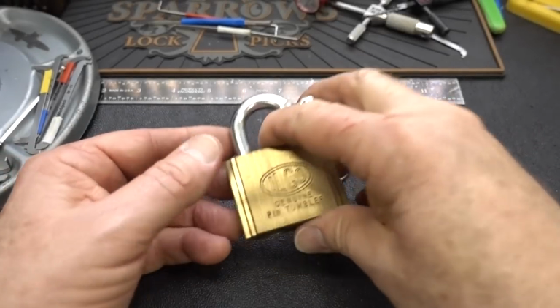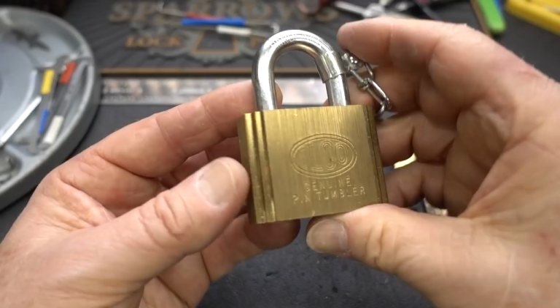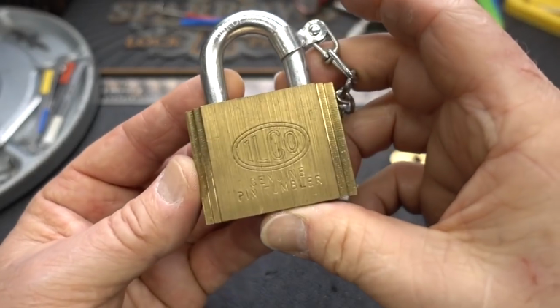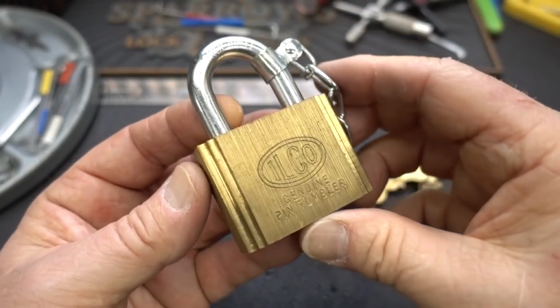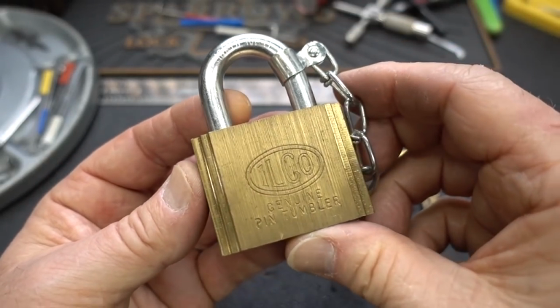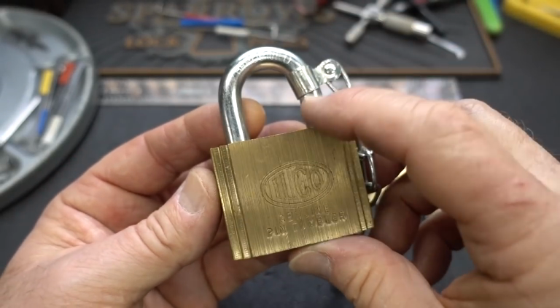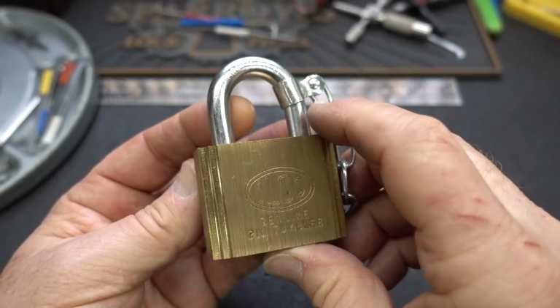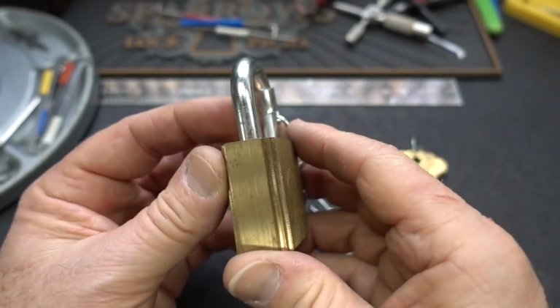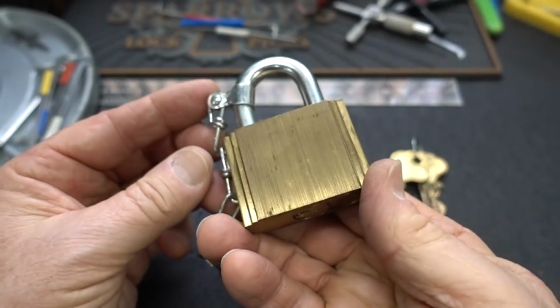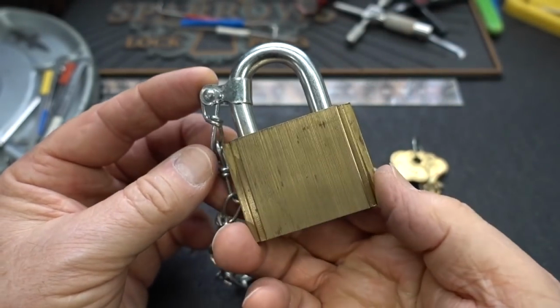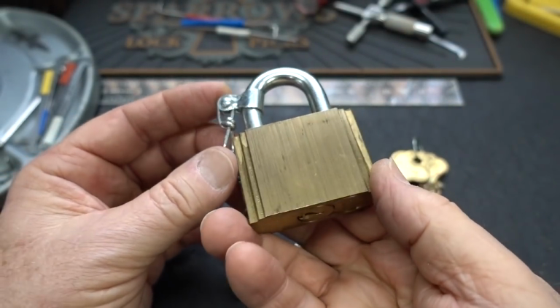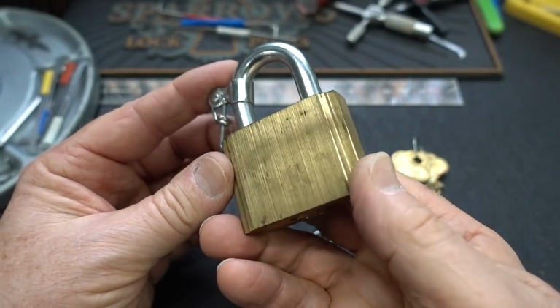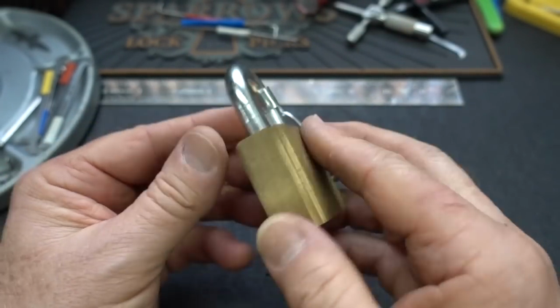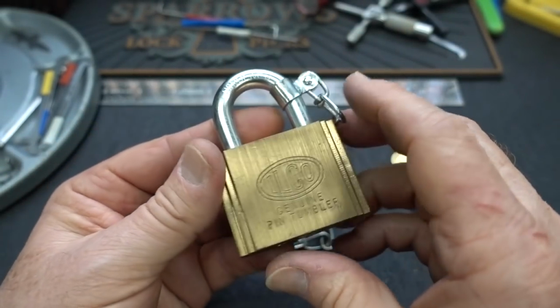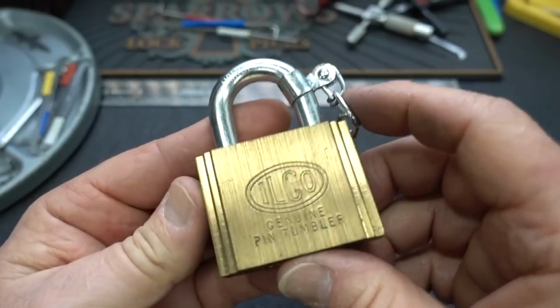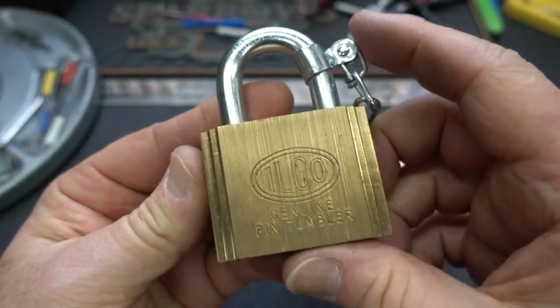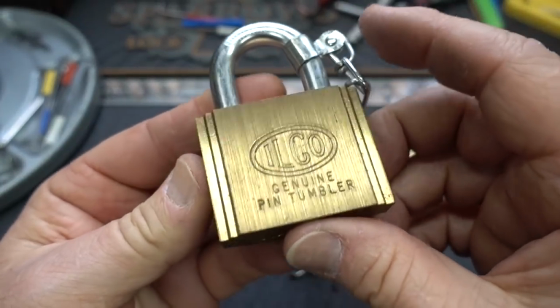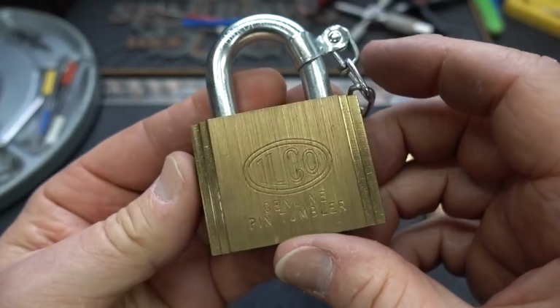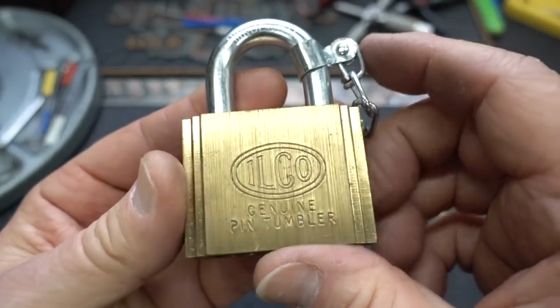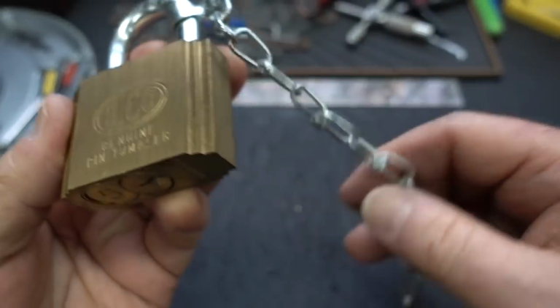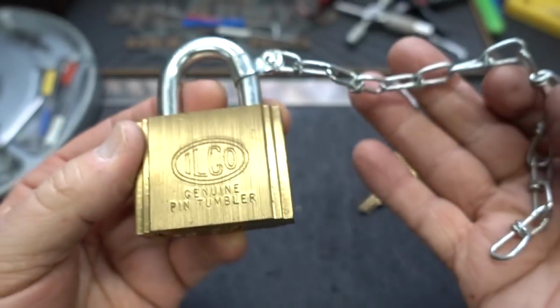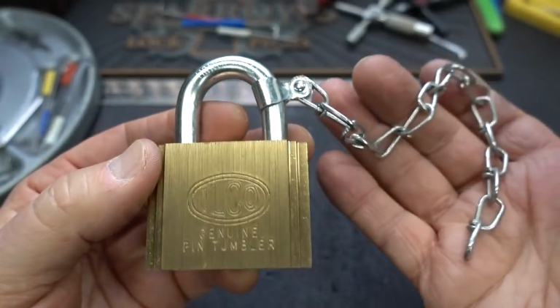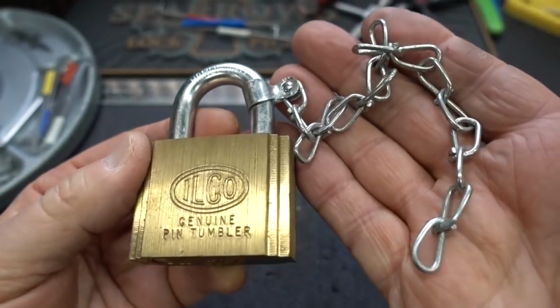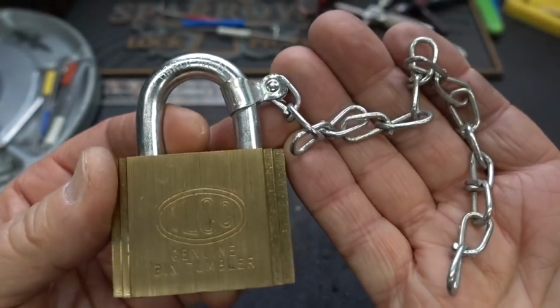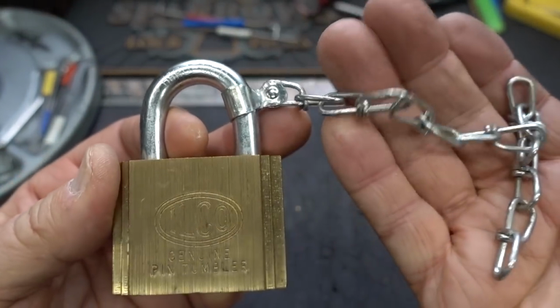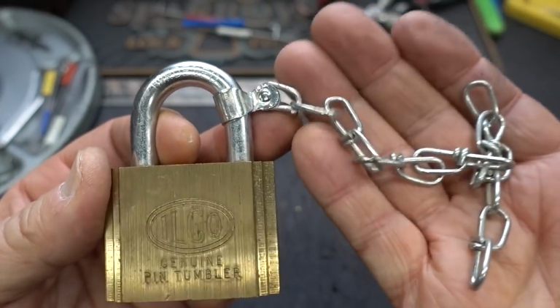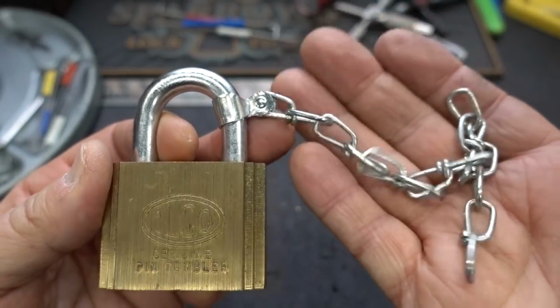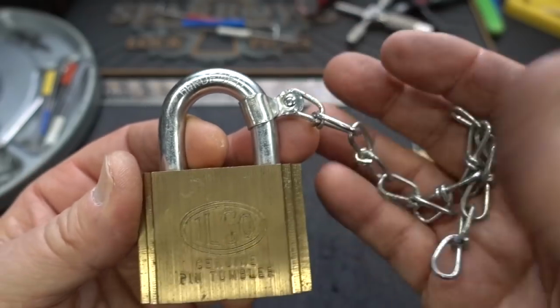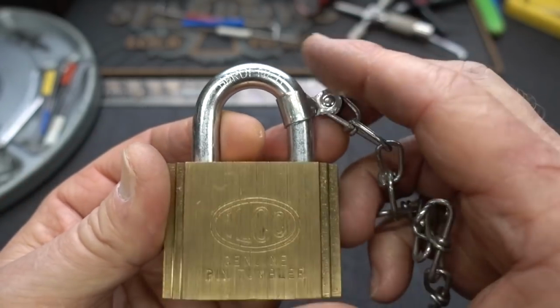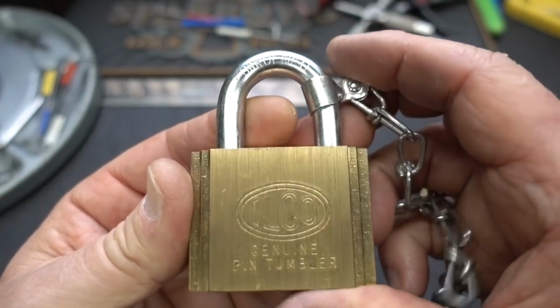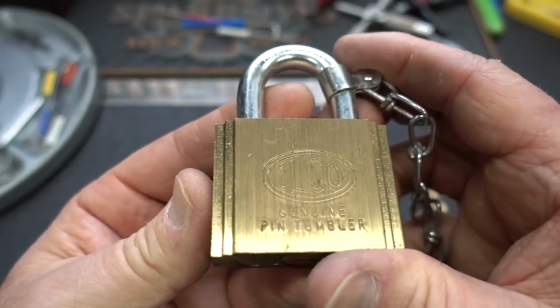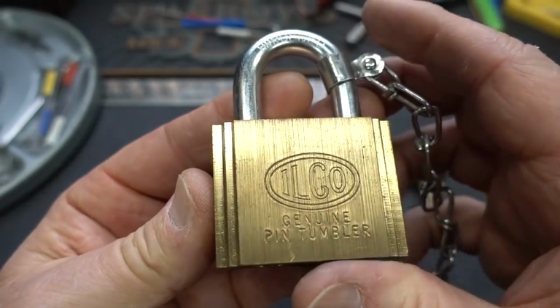All right, guys, this is another one of those locks that Charles found in his father-in-law's toolbox. His father-in-law worked for Con Ed back in the 80s, and he thinks maybe these locks came from there. And this chain kind of leads you down that path.